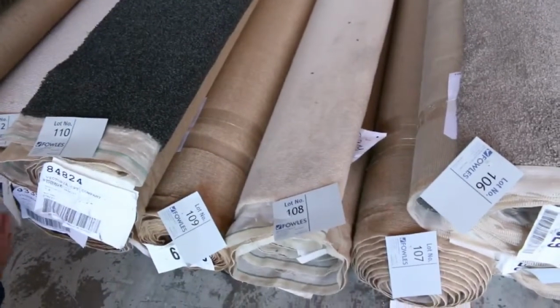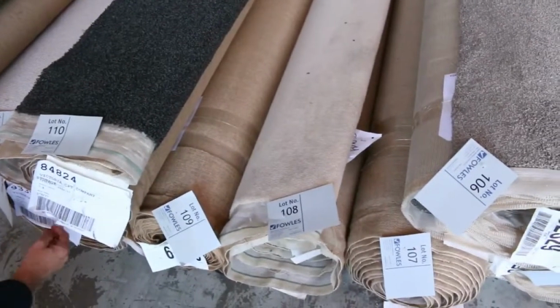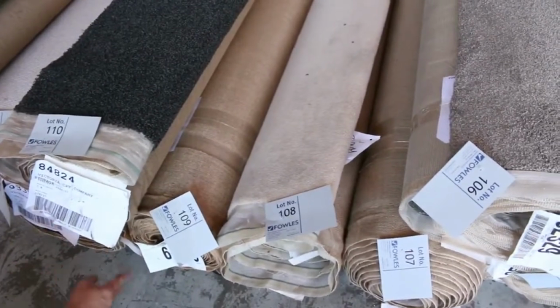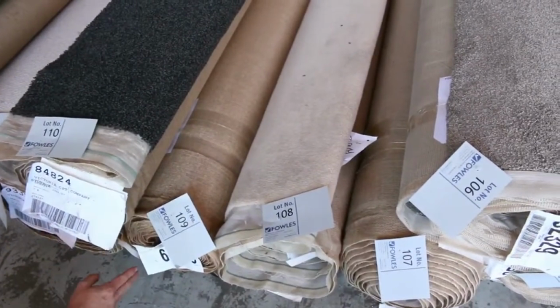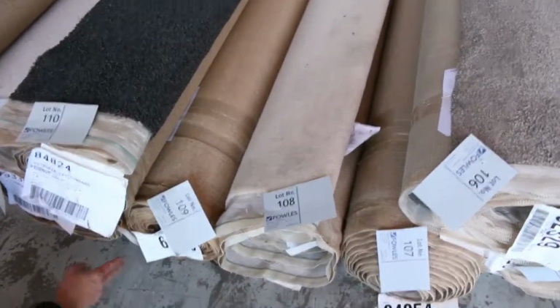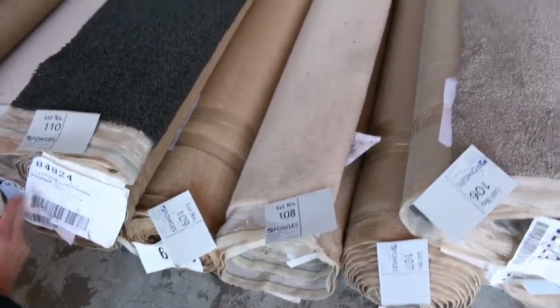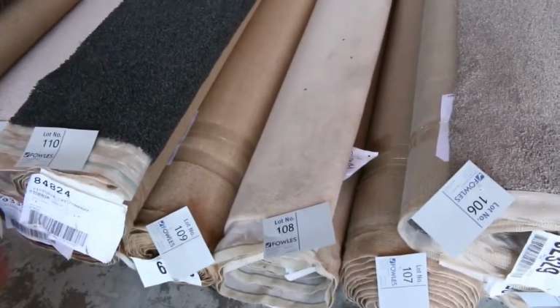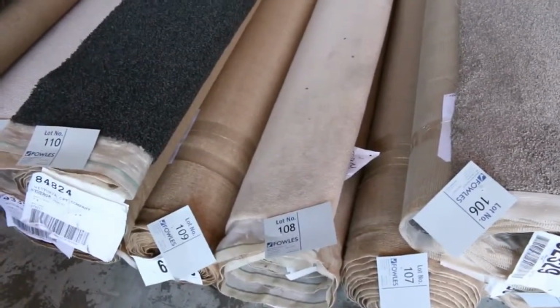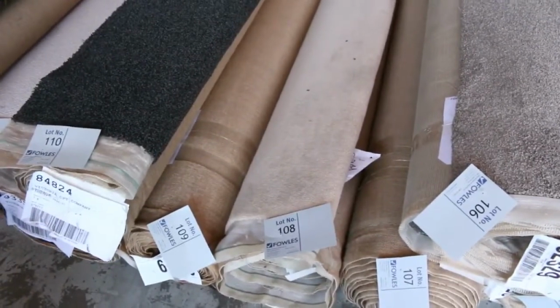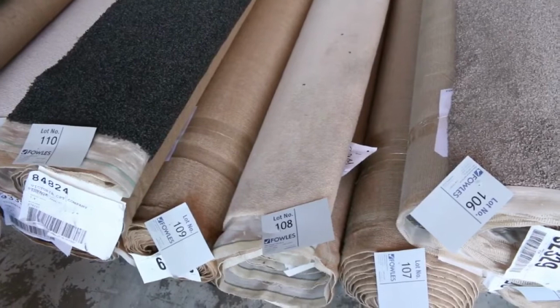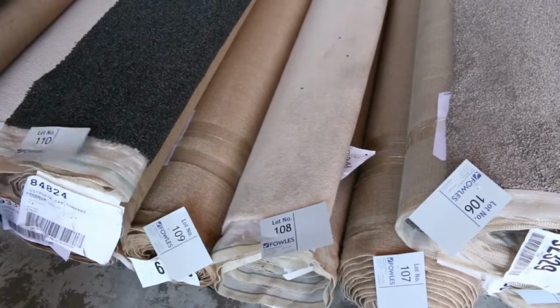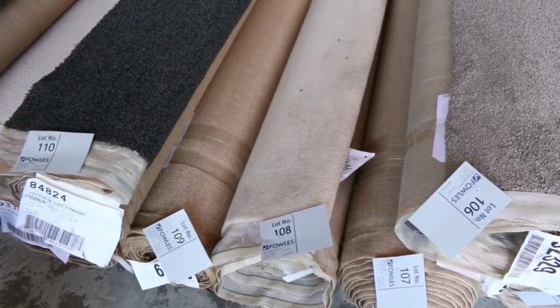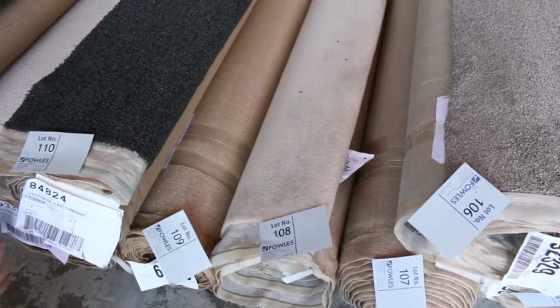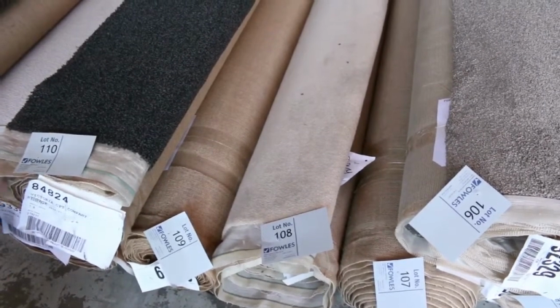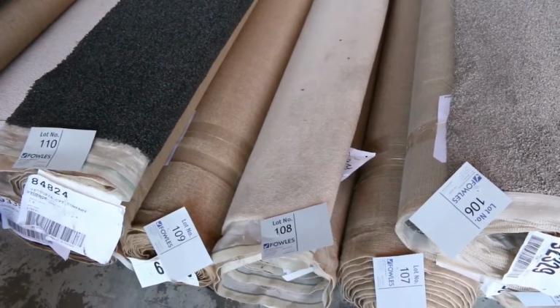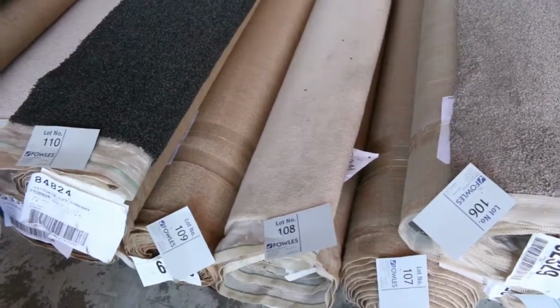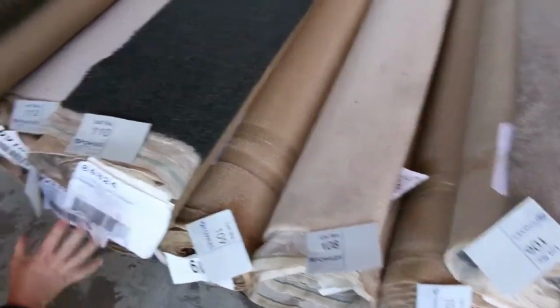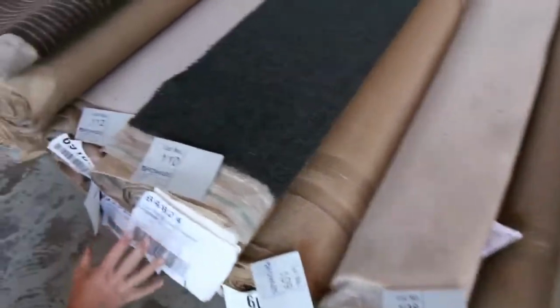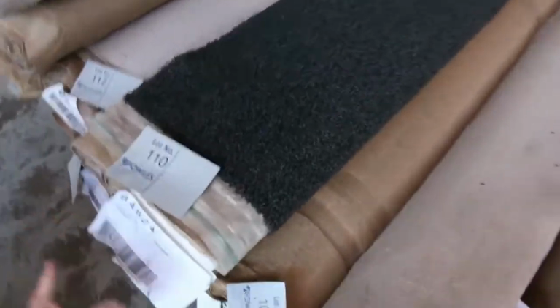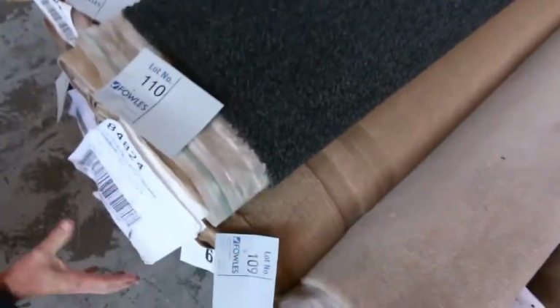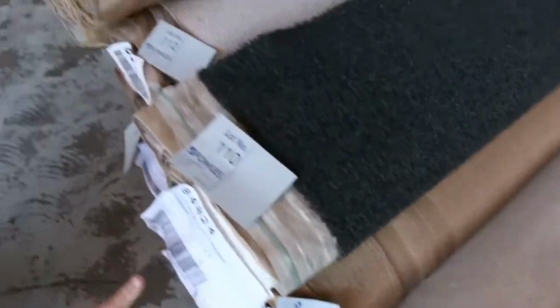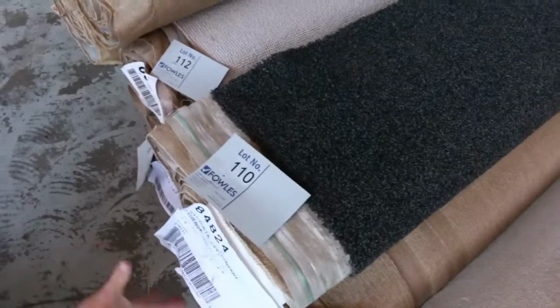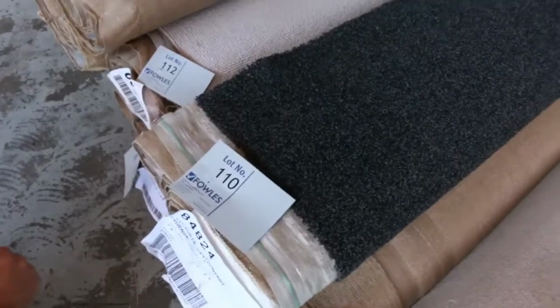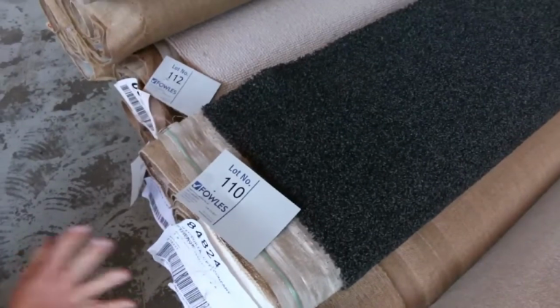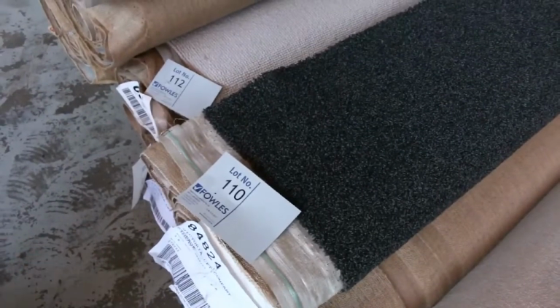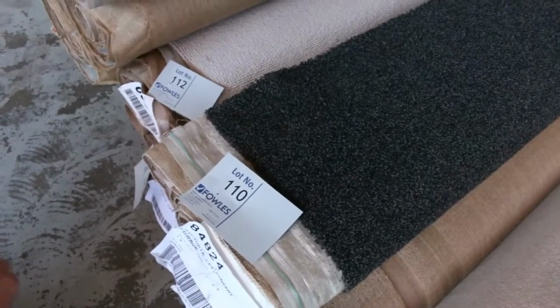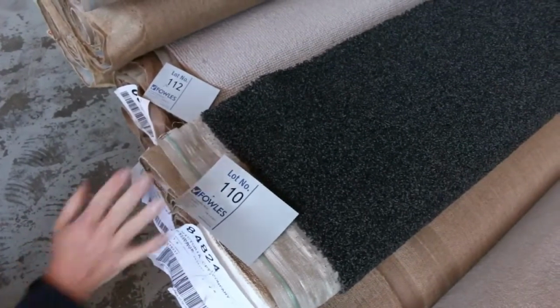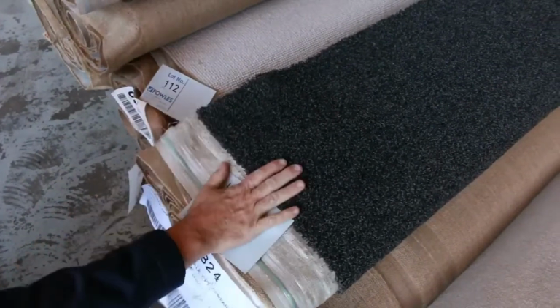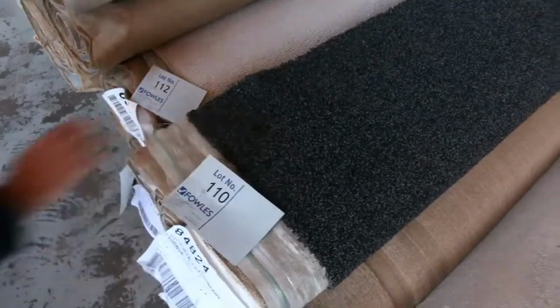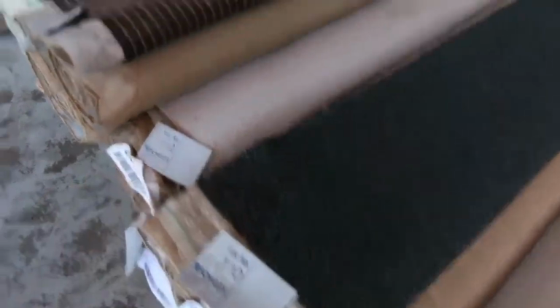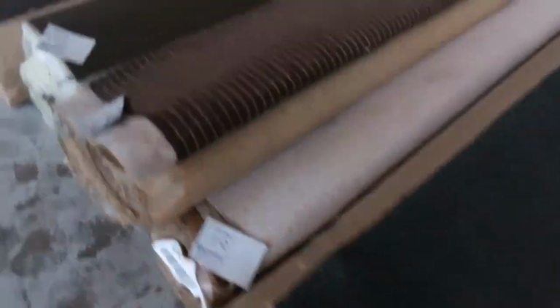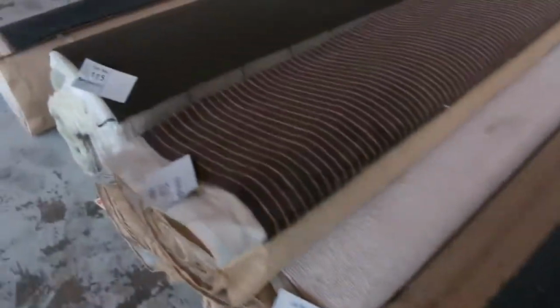We've got some good metreage here — there's an 8.9, 7.8, and a 10.8 metre roll. Put them all up together and it gives you the opportunity to buy one, a couple of them, or all three. Just got to be the winning bidder and you can take your choice of those nice twist piles.